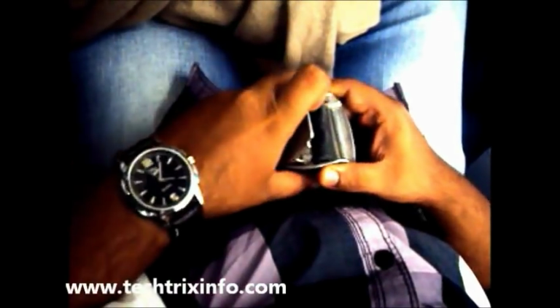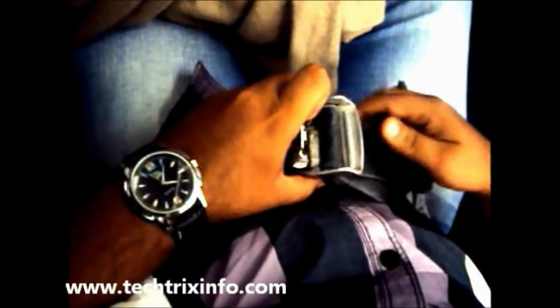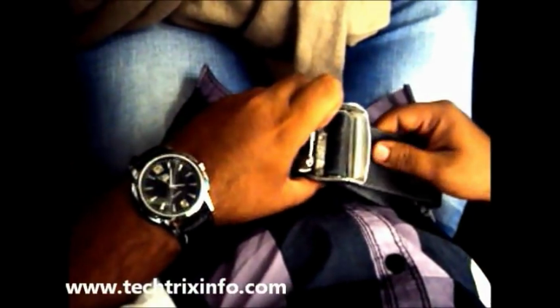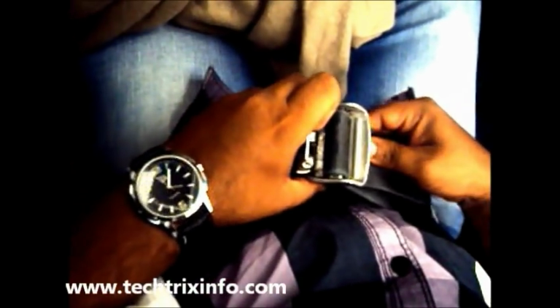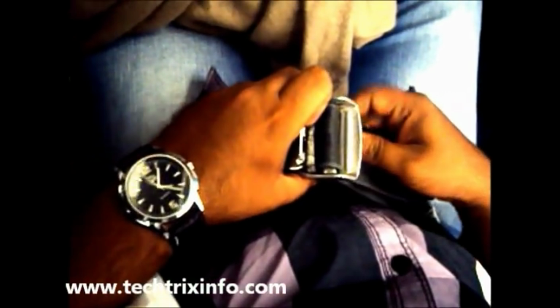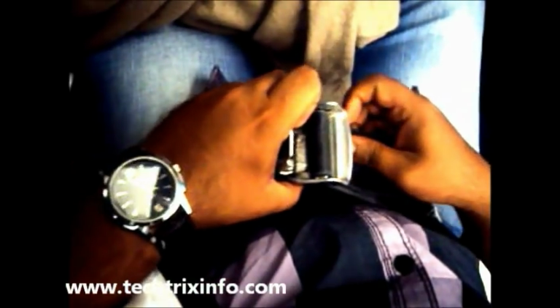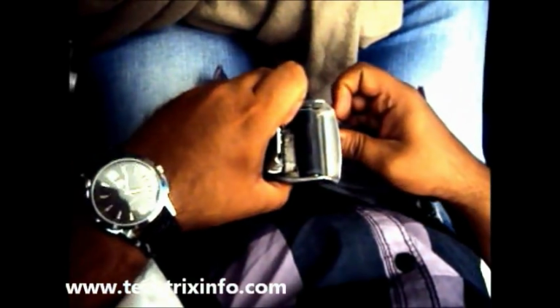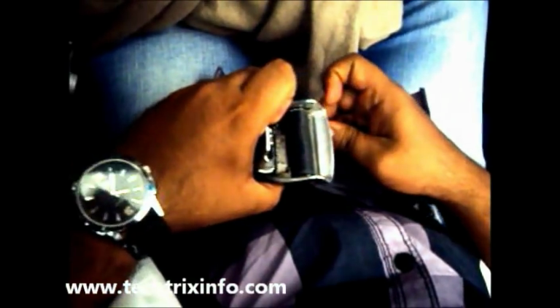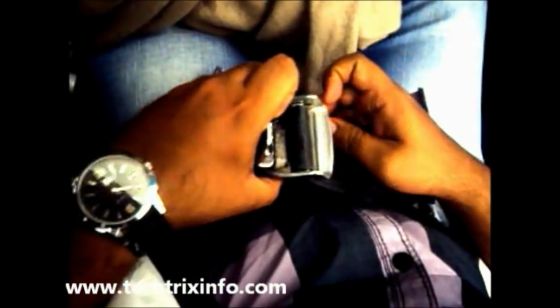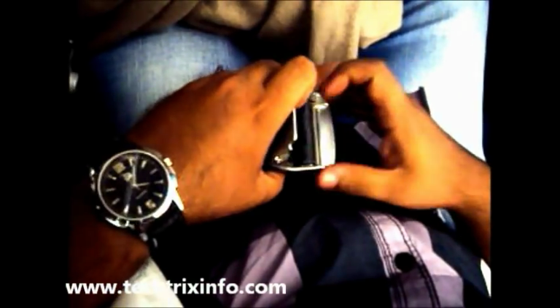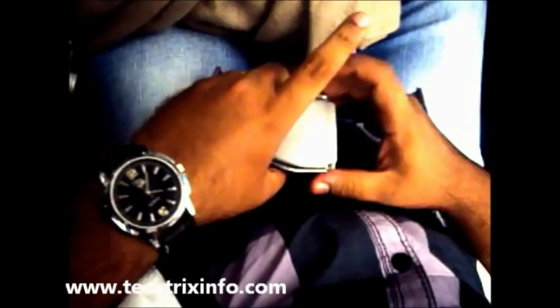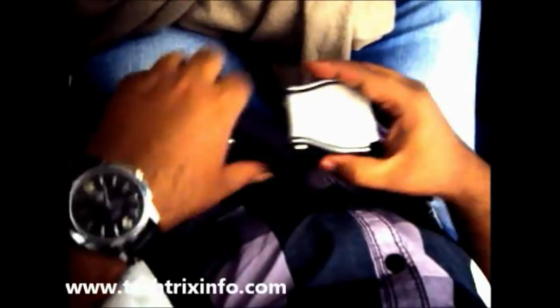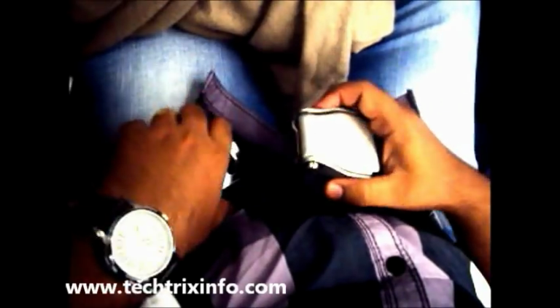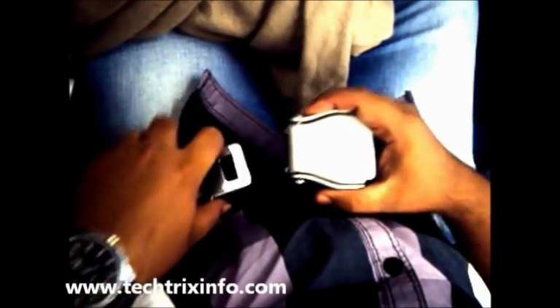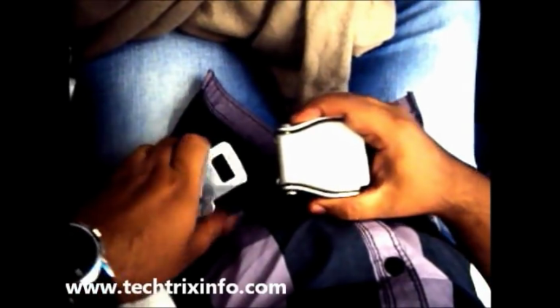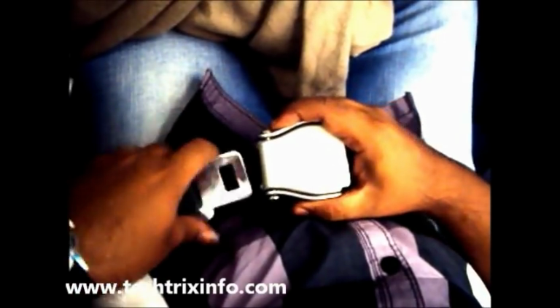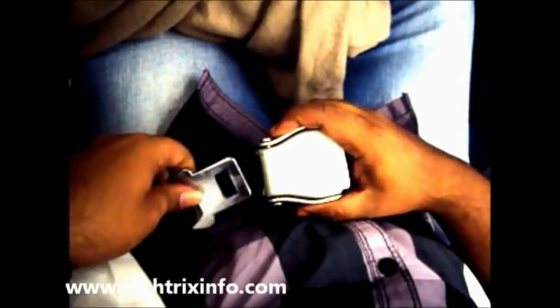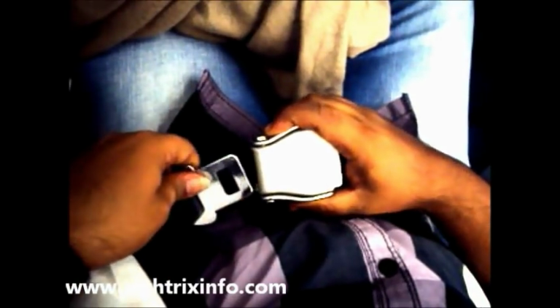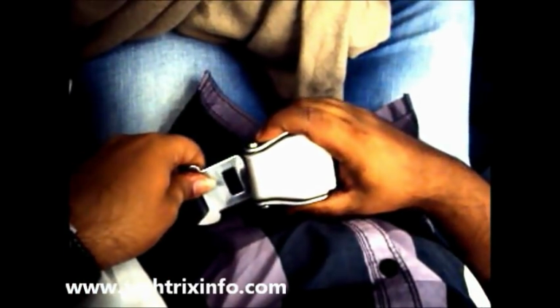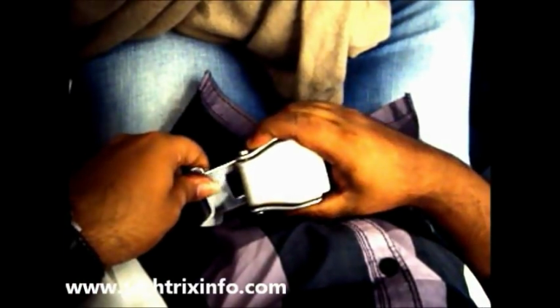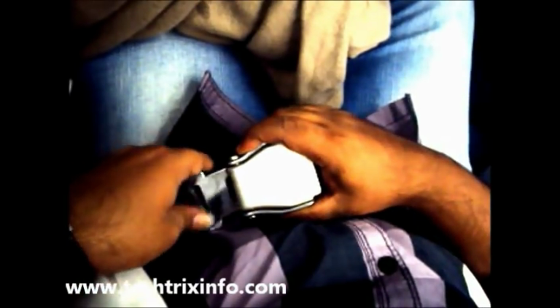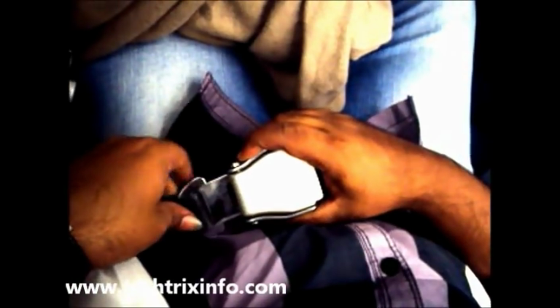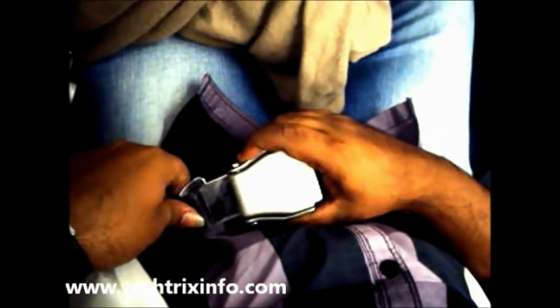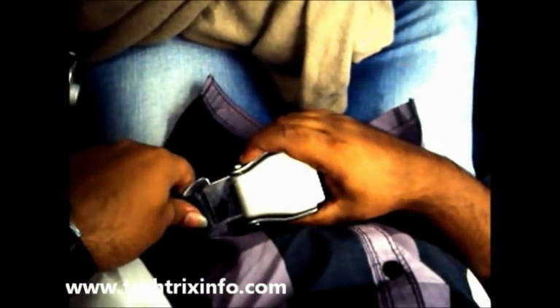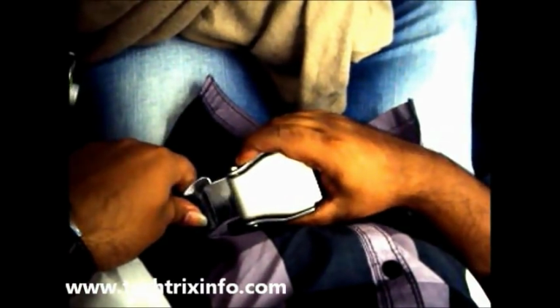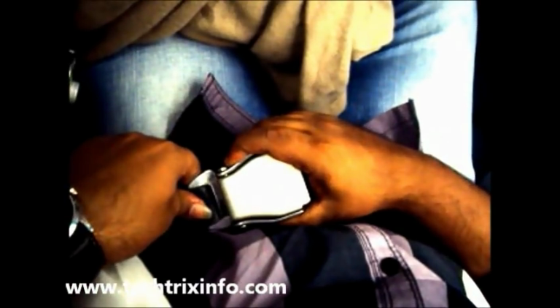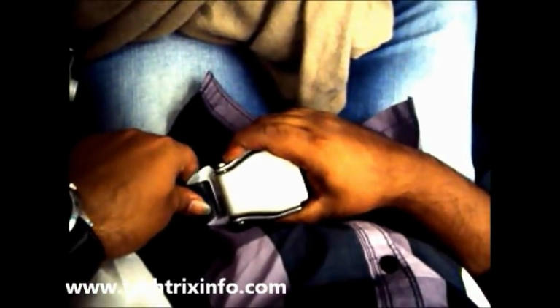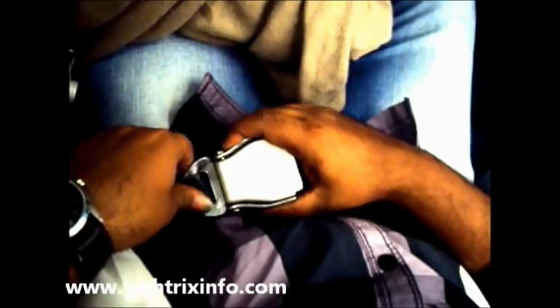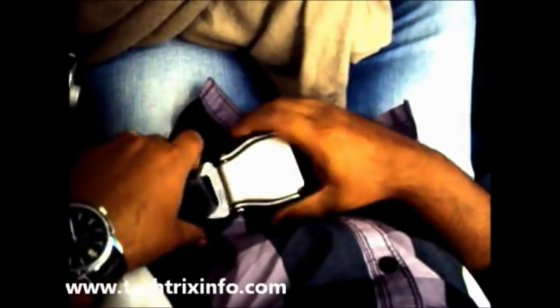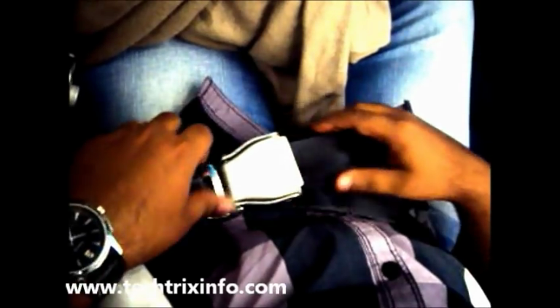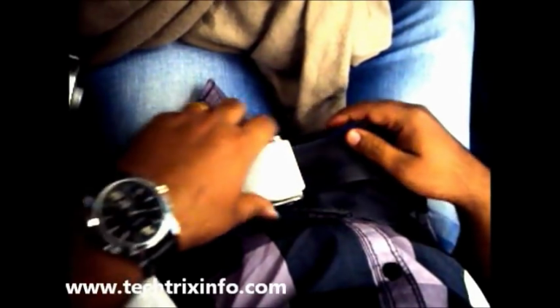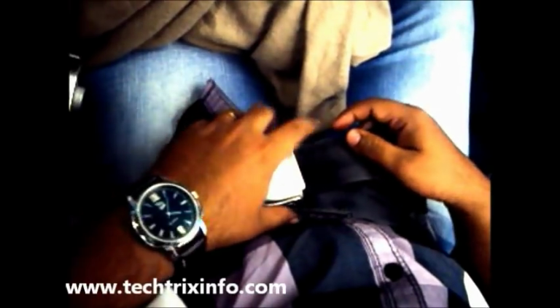The left side will be inserted towards the hook of the belt so that we can tighten it. It's just been inserted. Now it is locked.